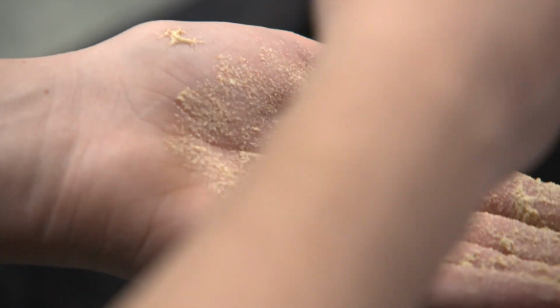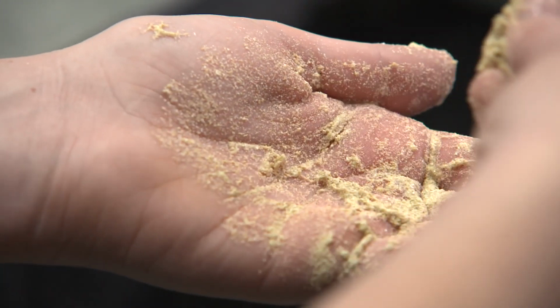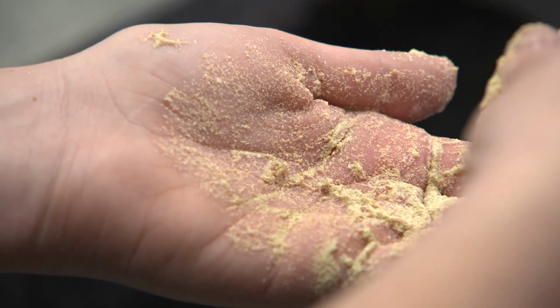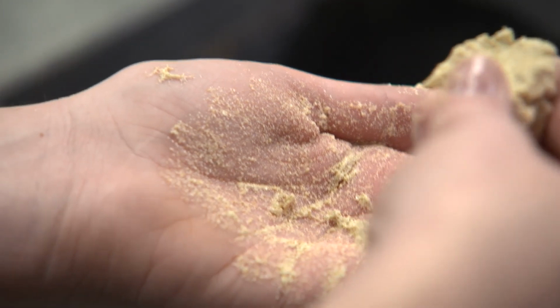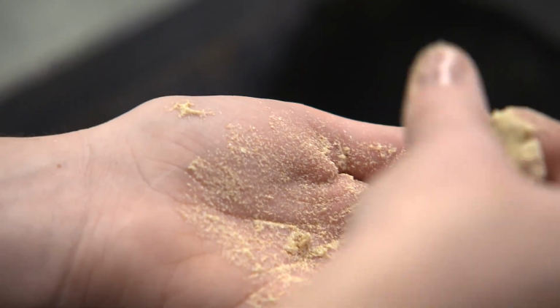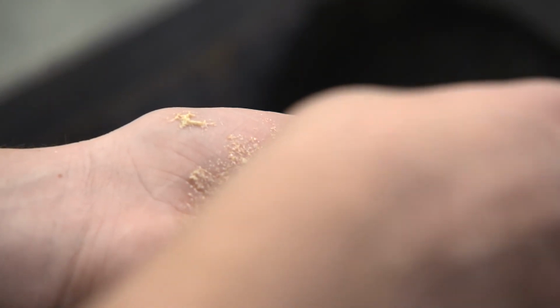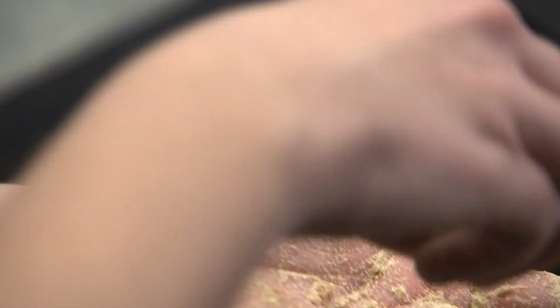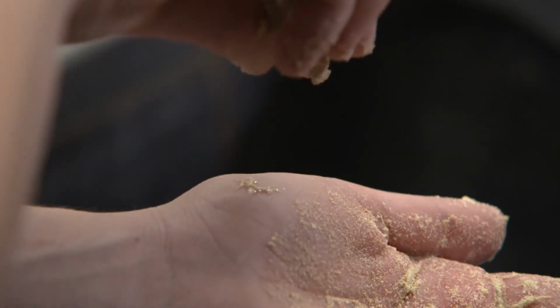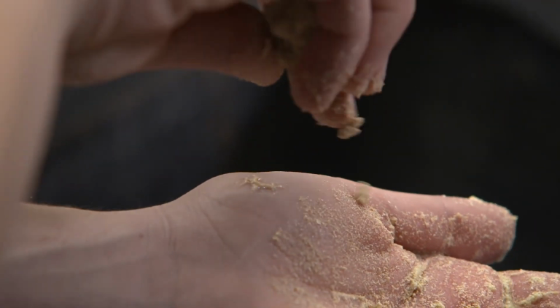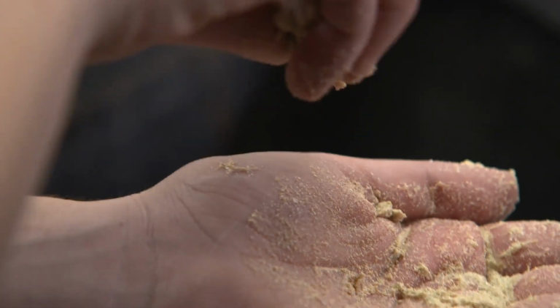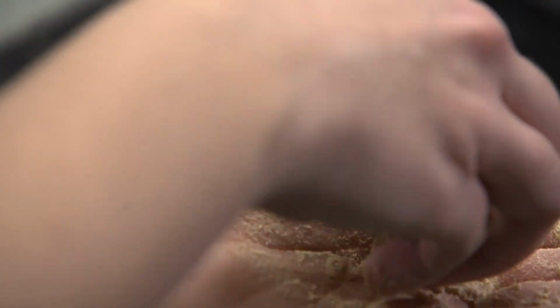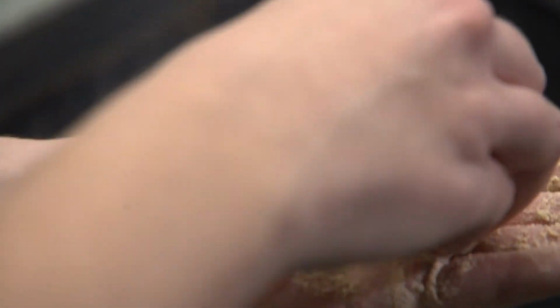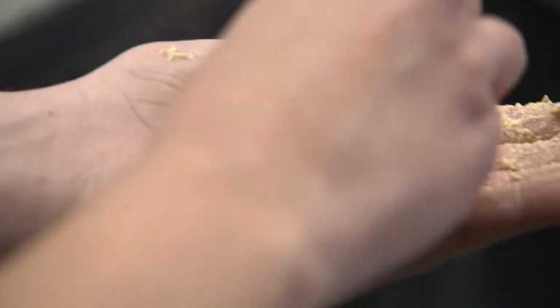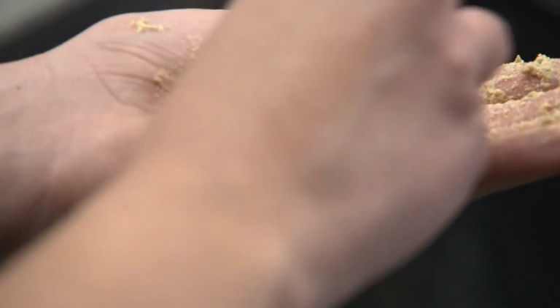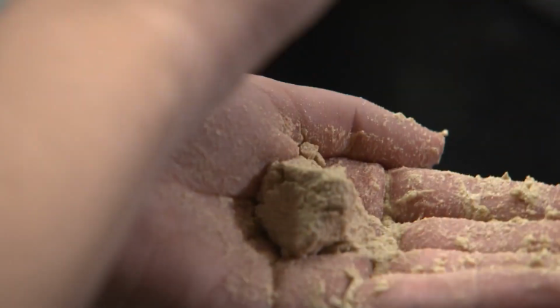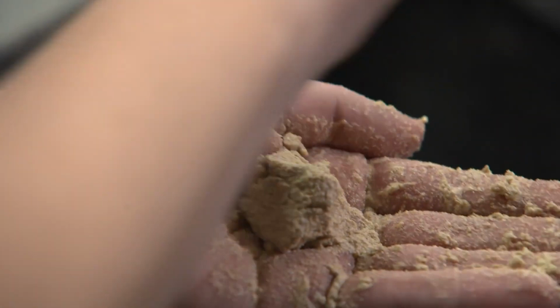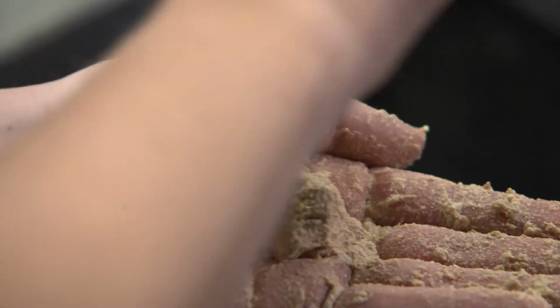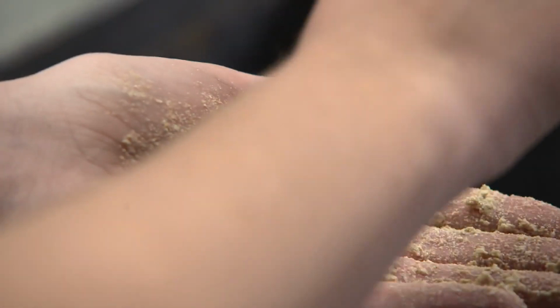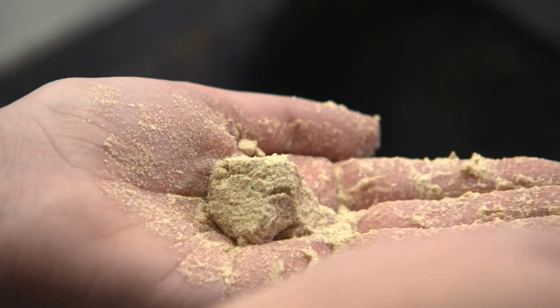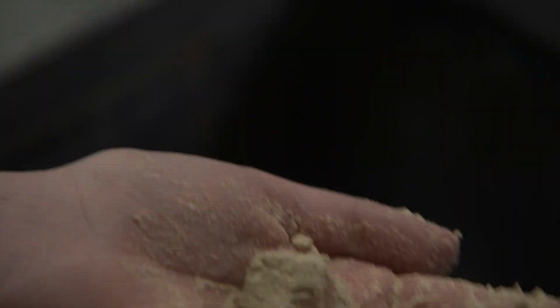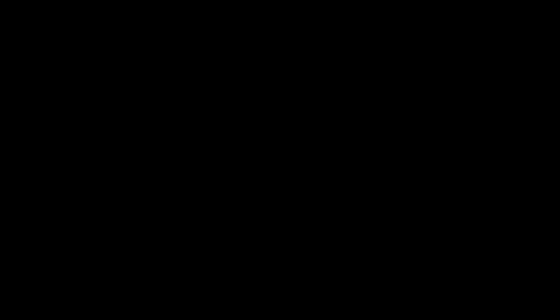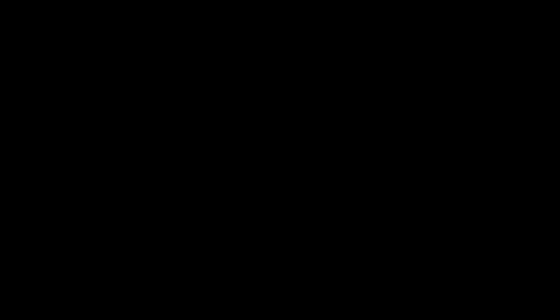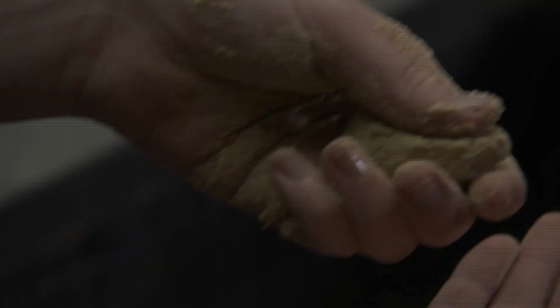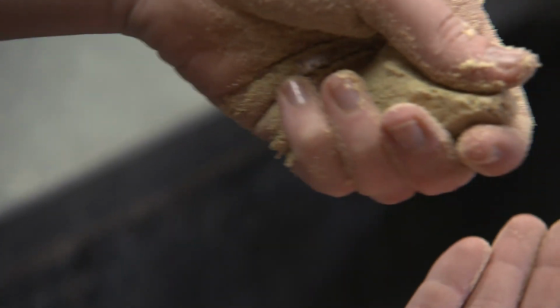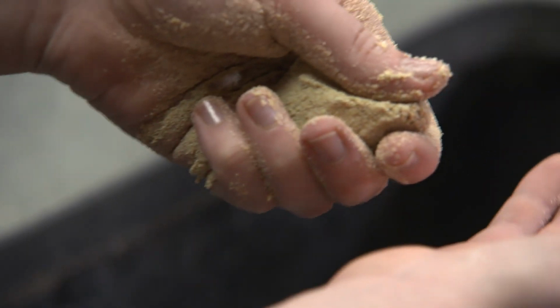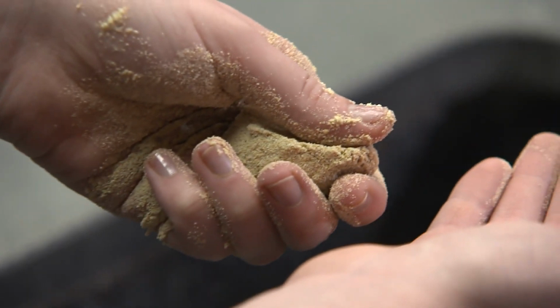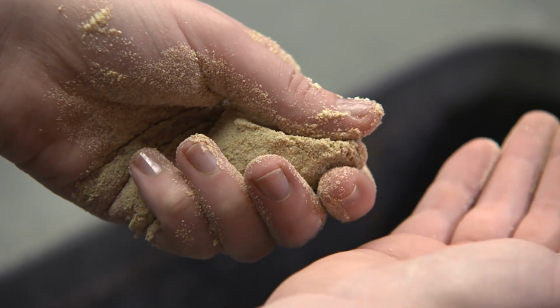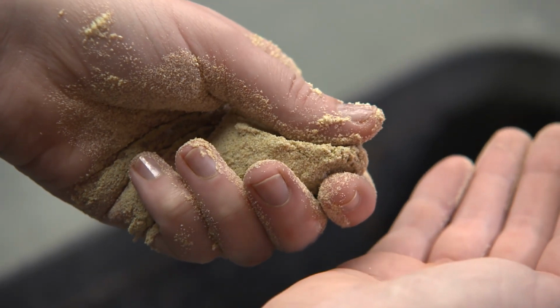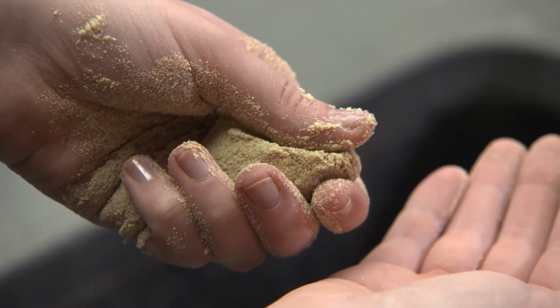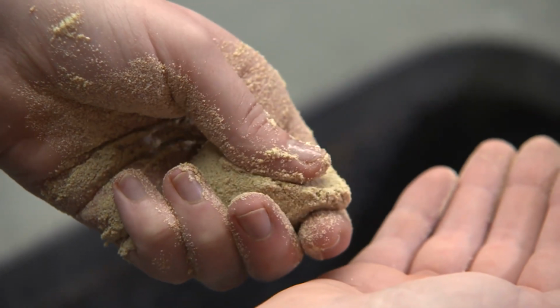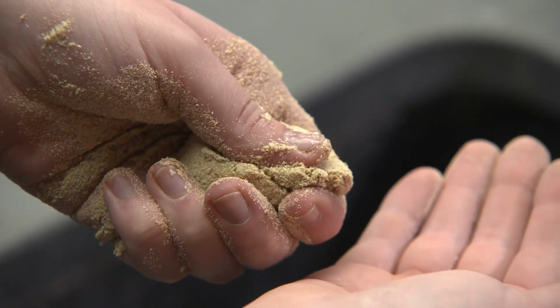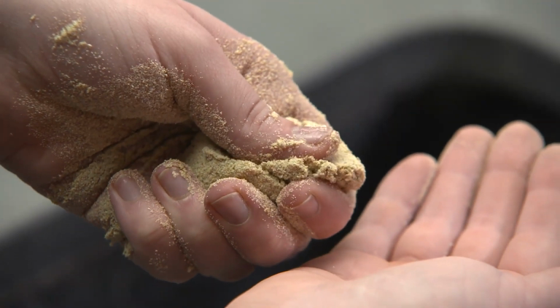If you squeeze the ball of soil and you feel water through your fingers, then that means there's too much water in it. Add a little bit more soil if it's too wet, or if it's too dry, add a little bit more water.